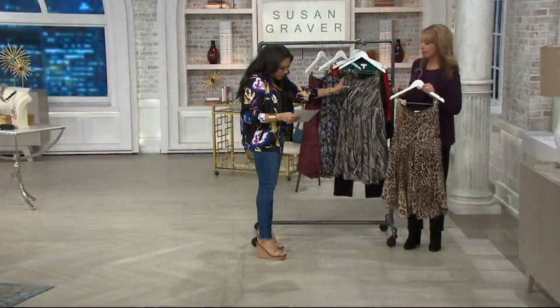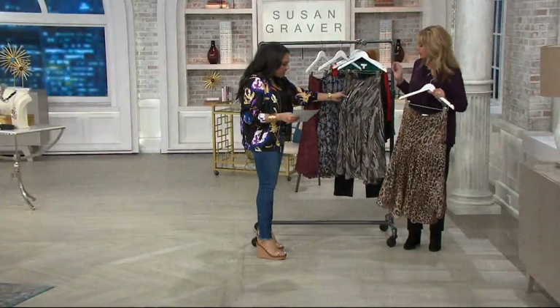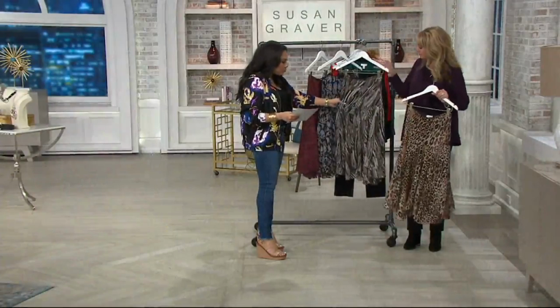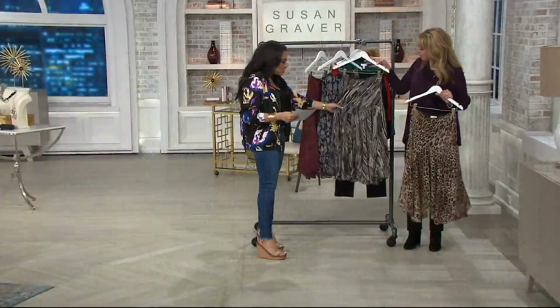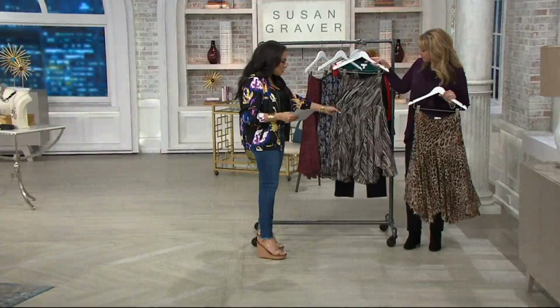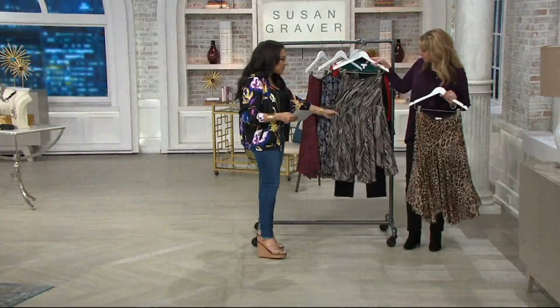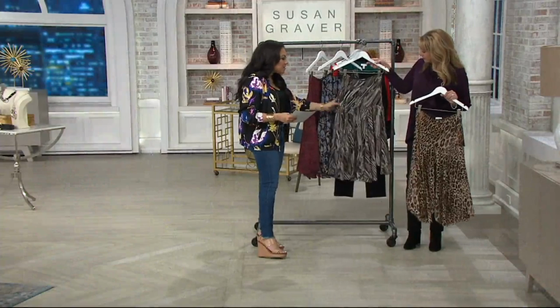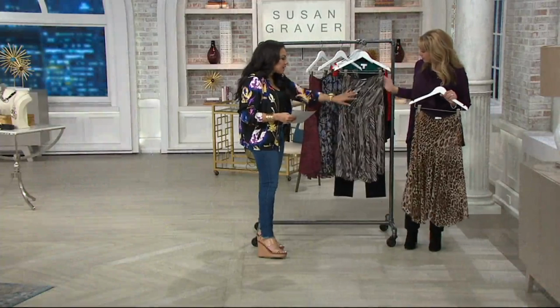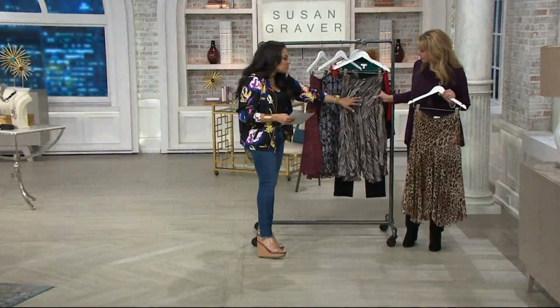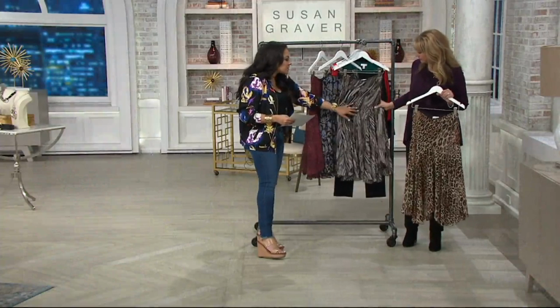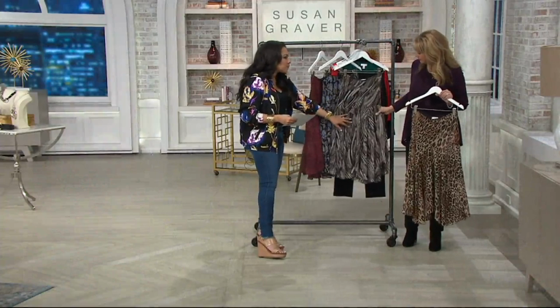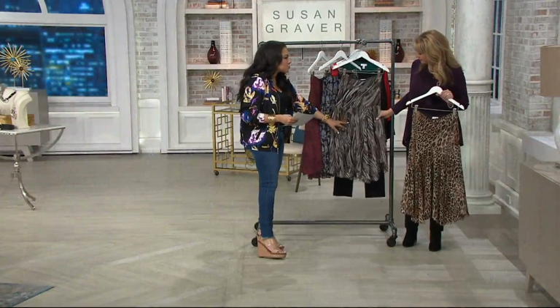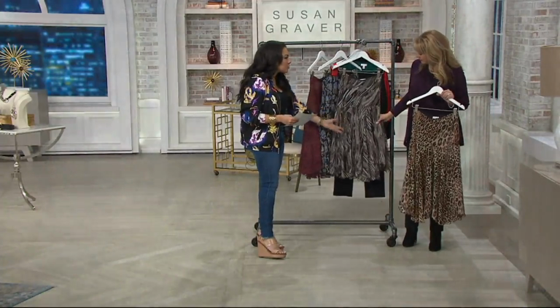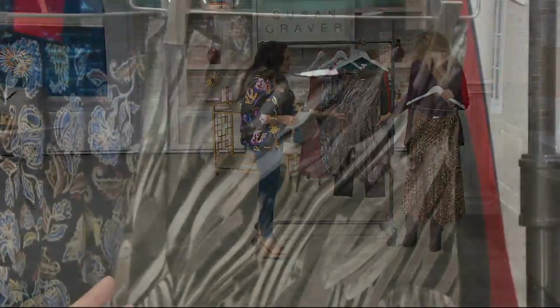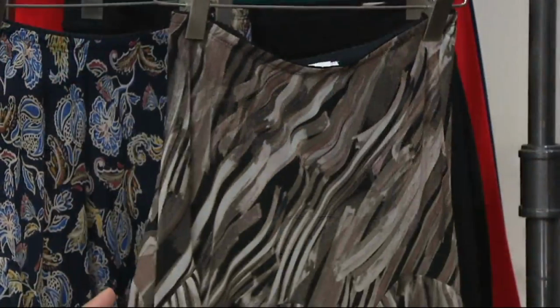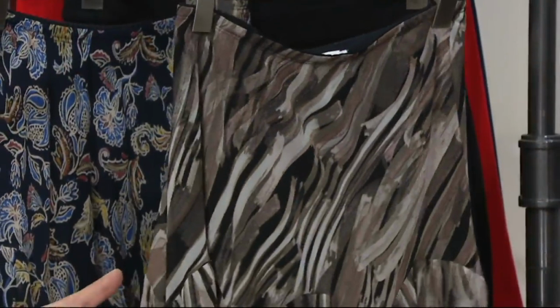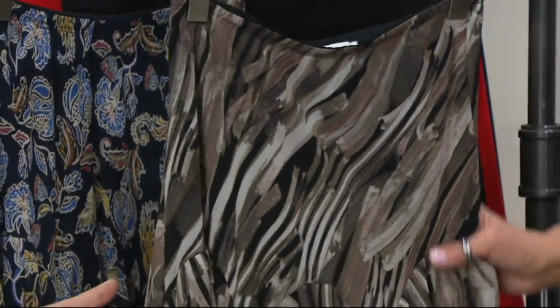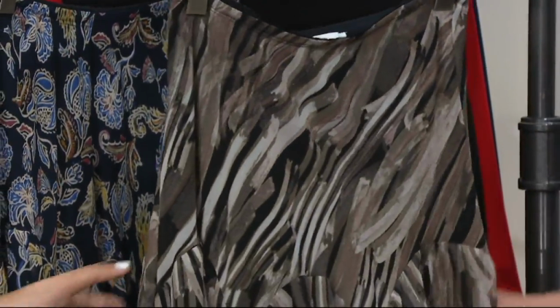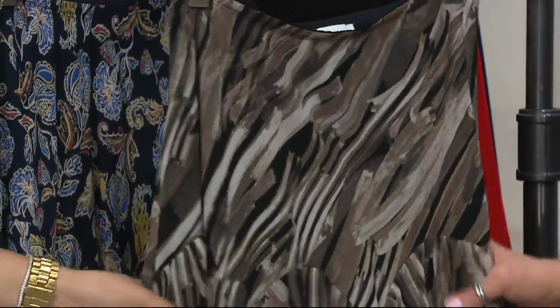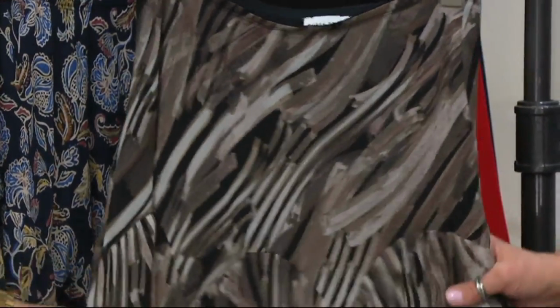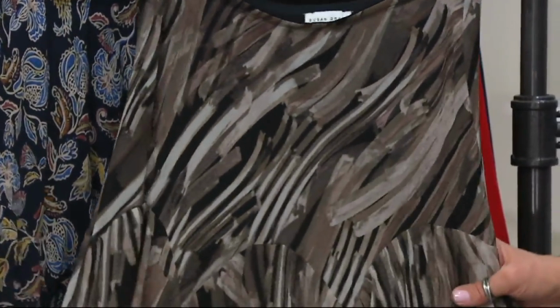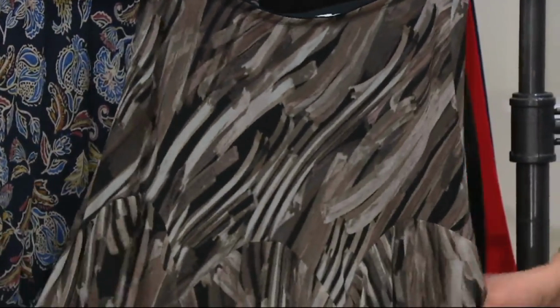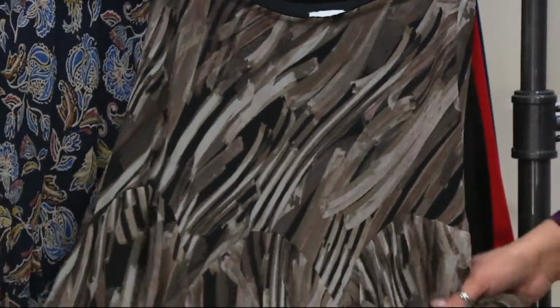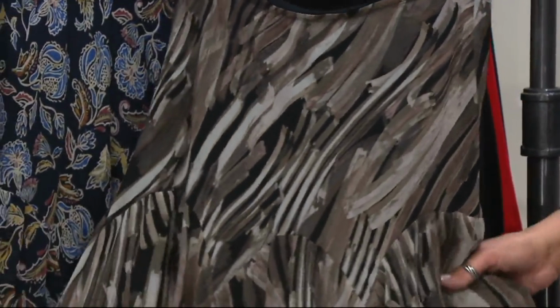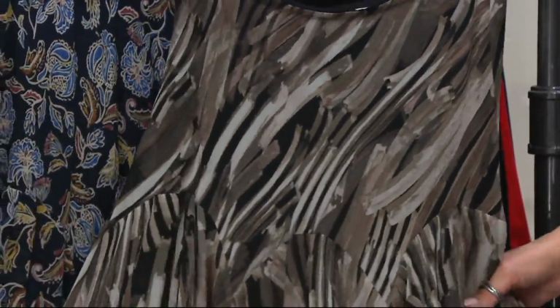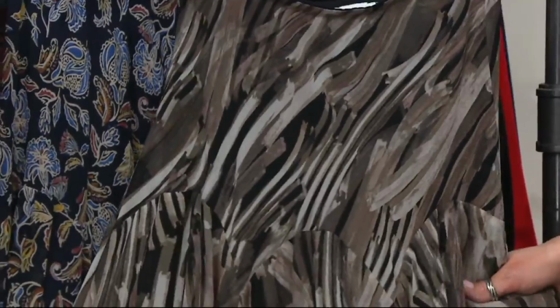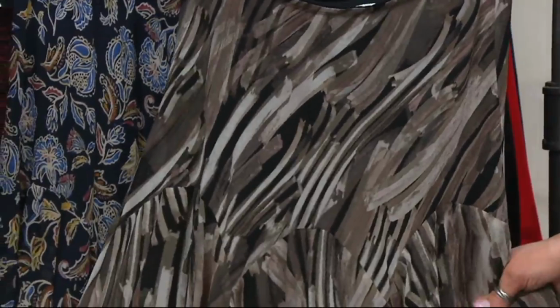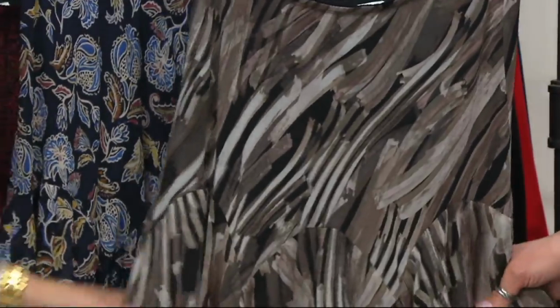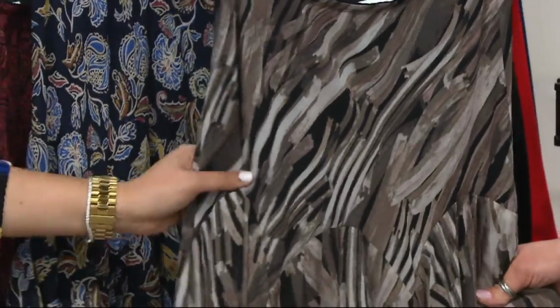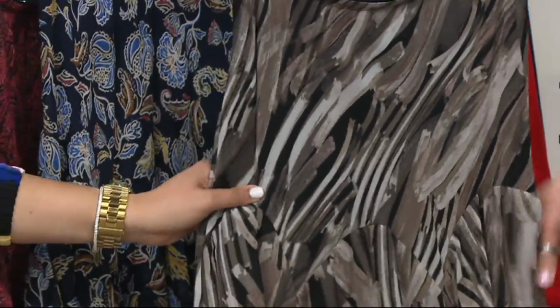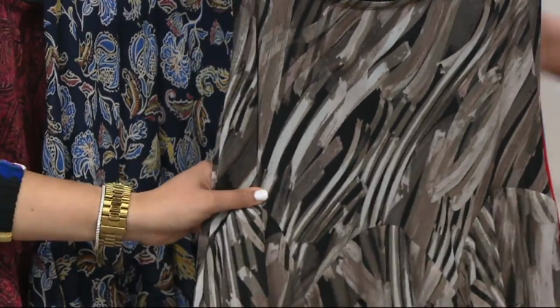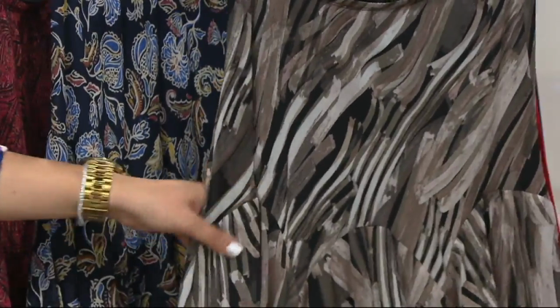Behind that we have brush stroke. I love this one. It actually looks like a brush stroke, like from a painting. Susan's an artist, and that really comes through in this particular print. Beautiful.